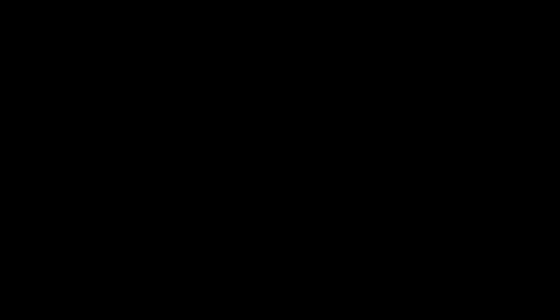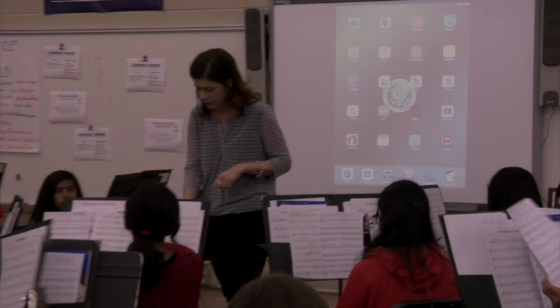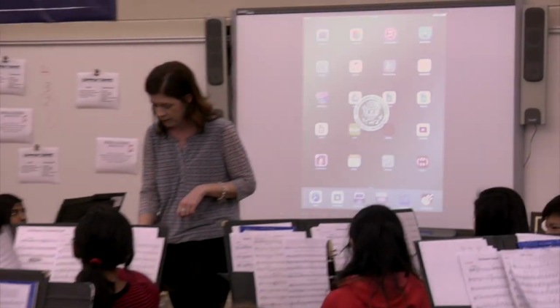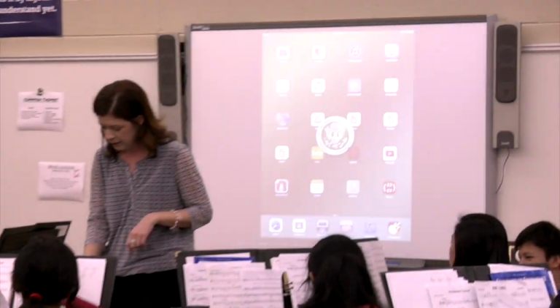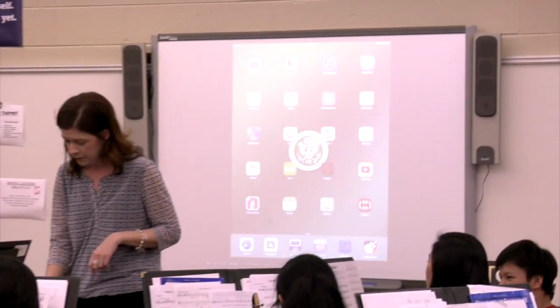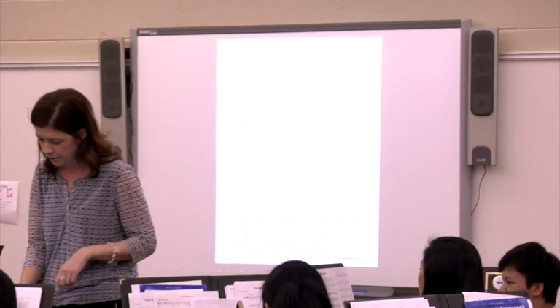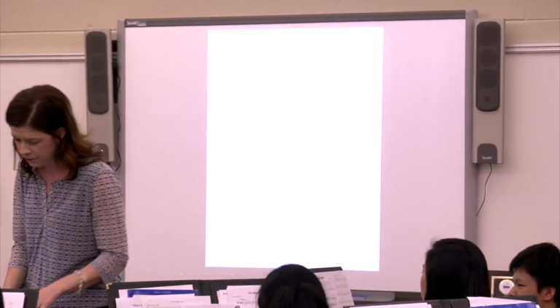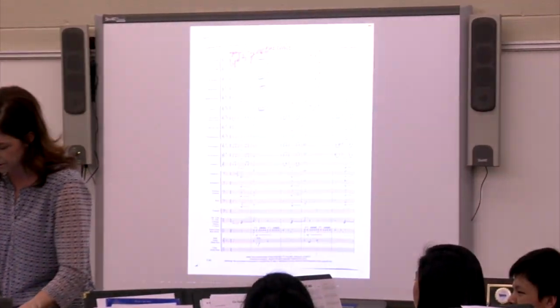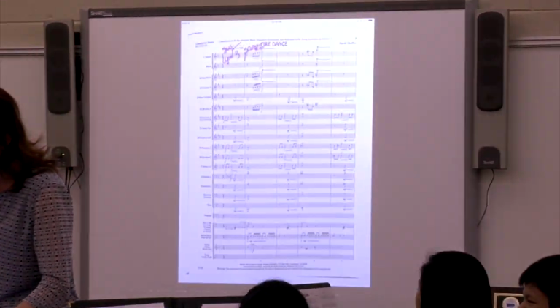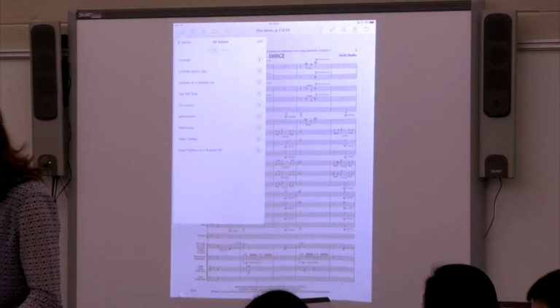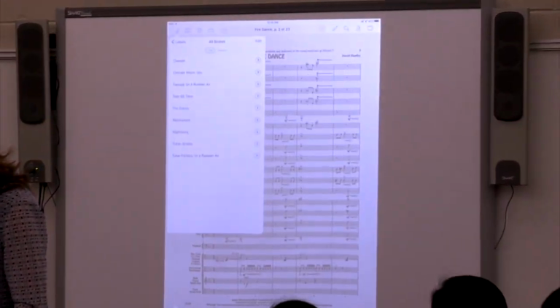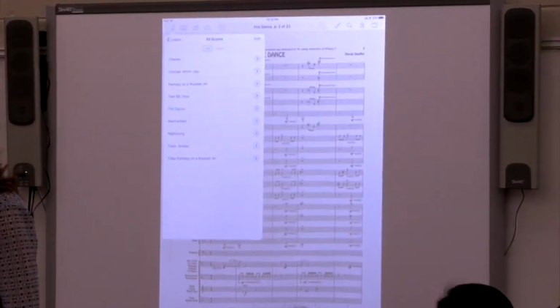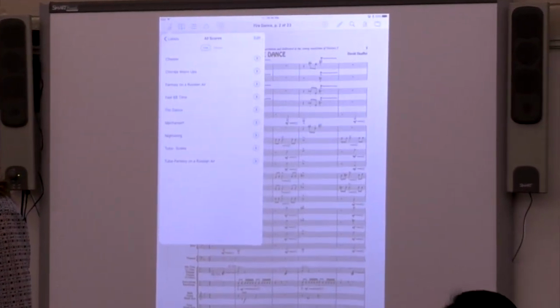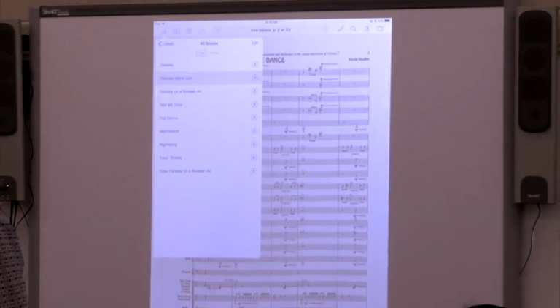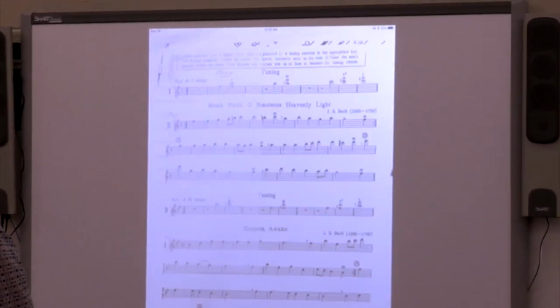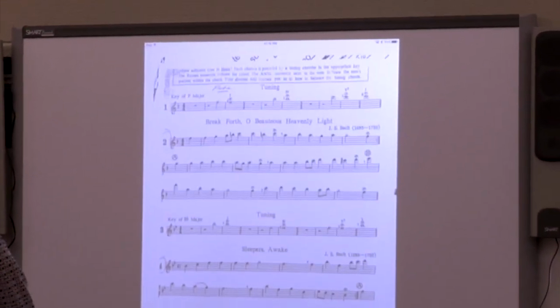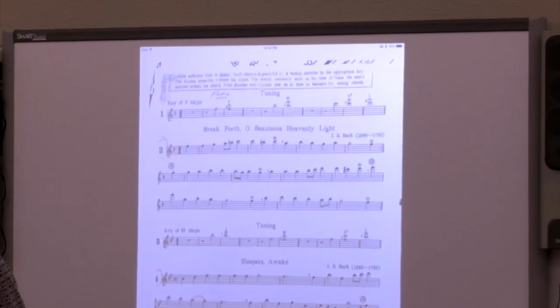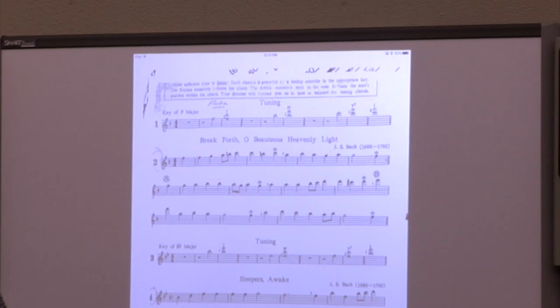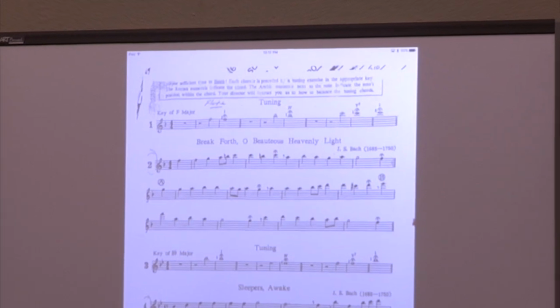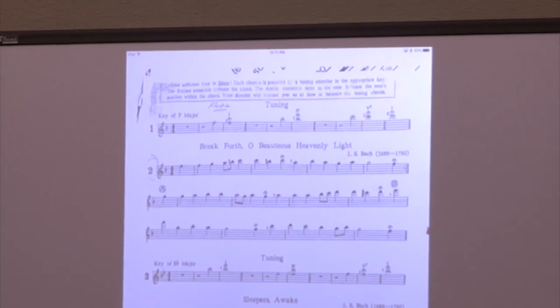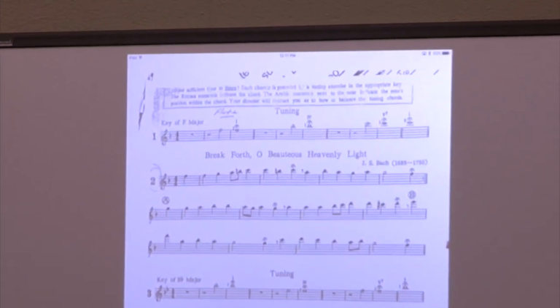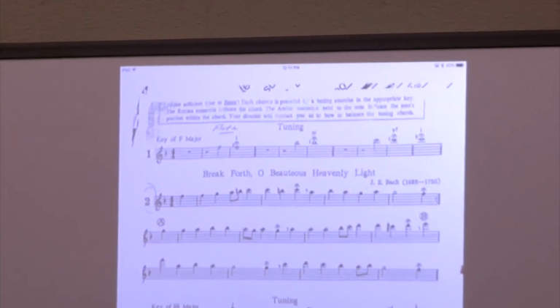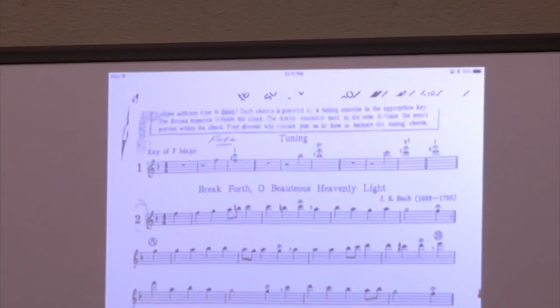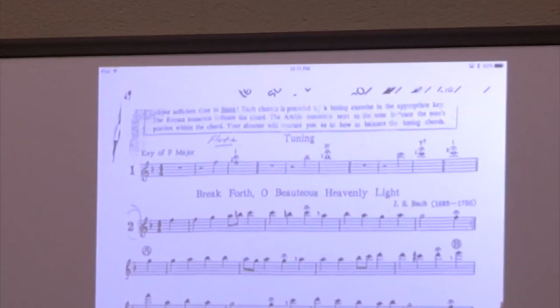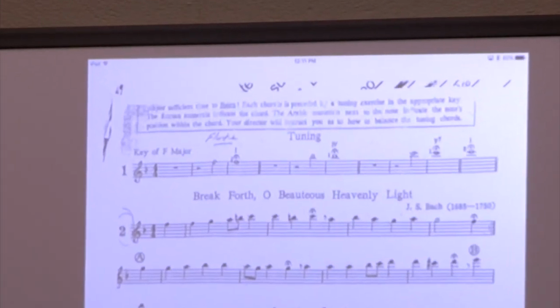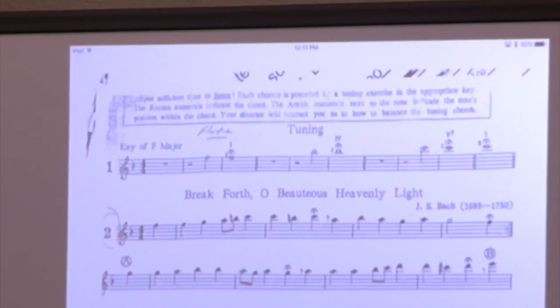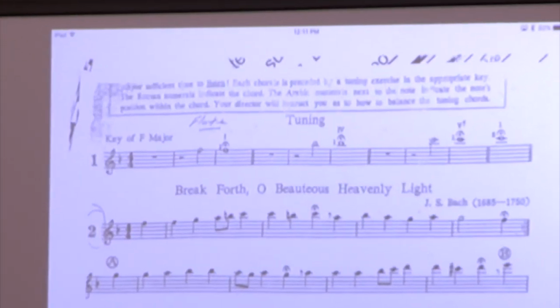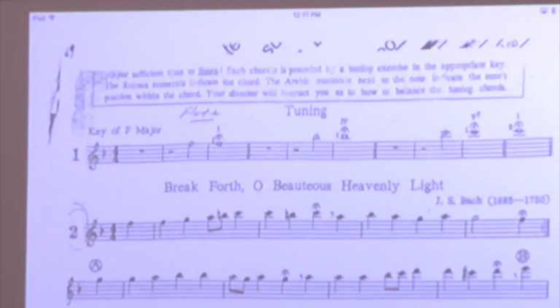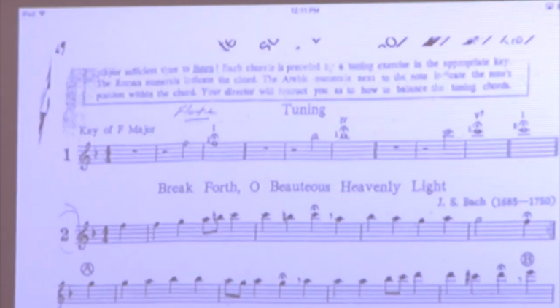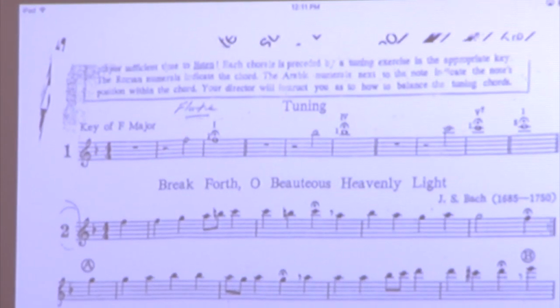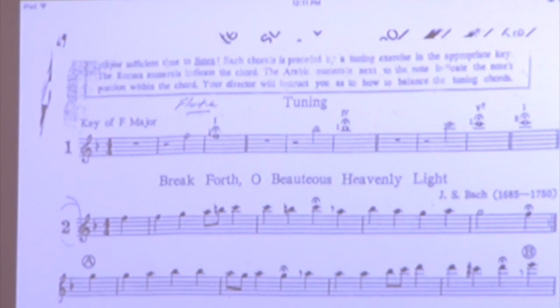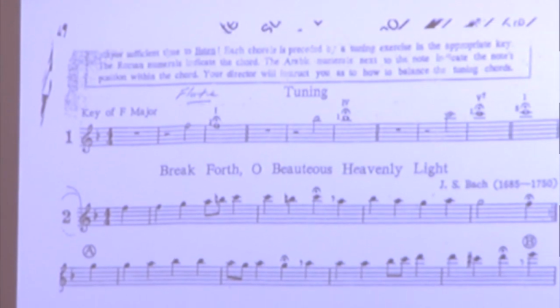With the newly purchased iPad Pro and Apple TV, courtesy of a grant from EBEF, I am able to enhance the current classroom environment and also implement new and innovative ideas.